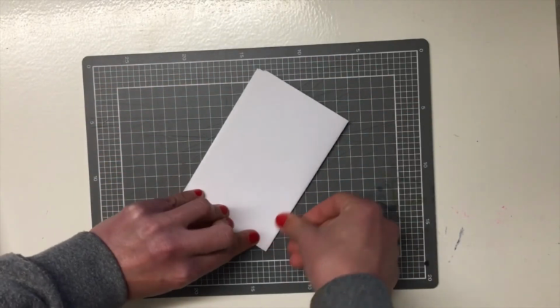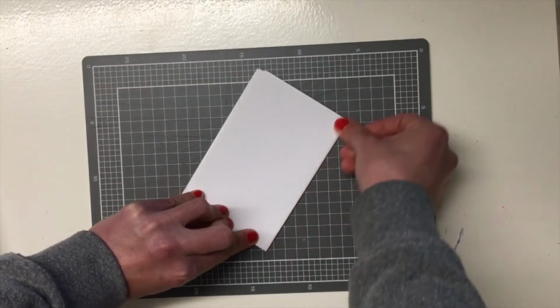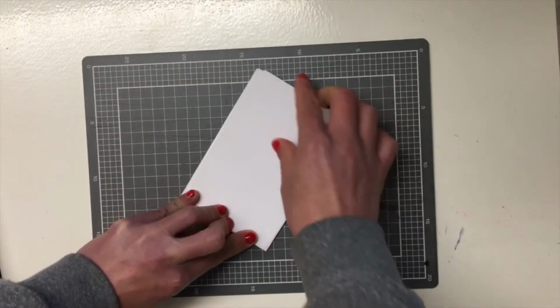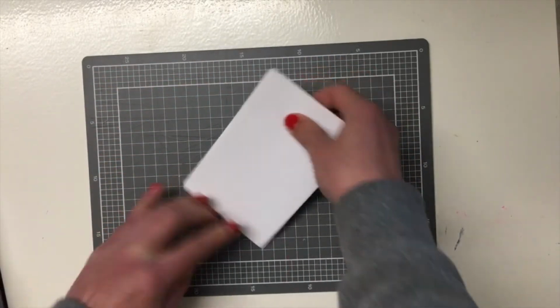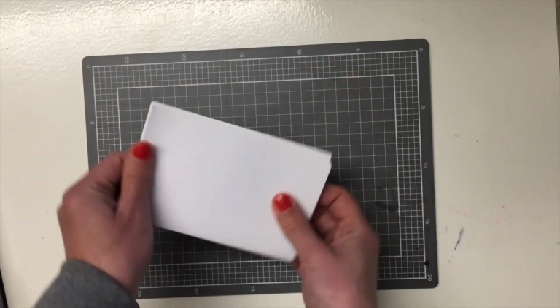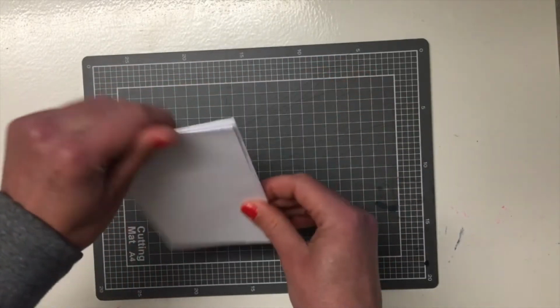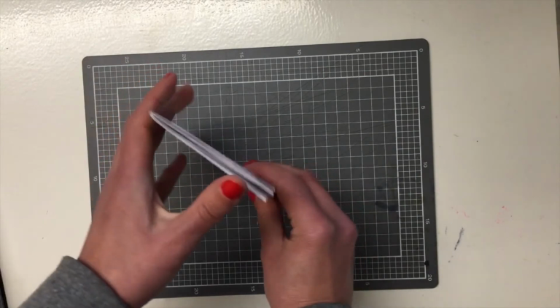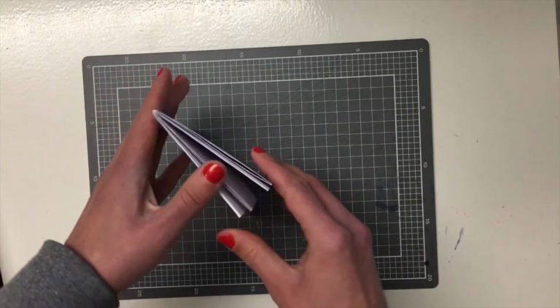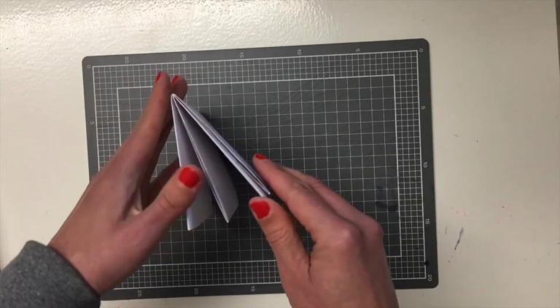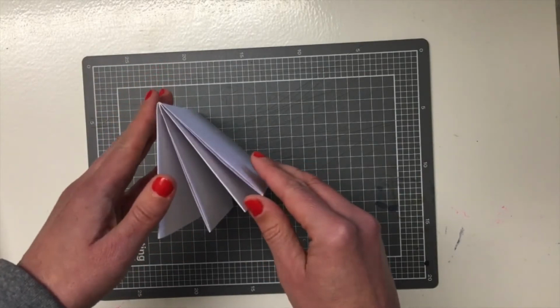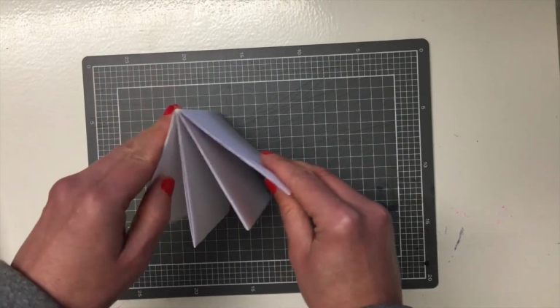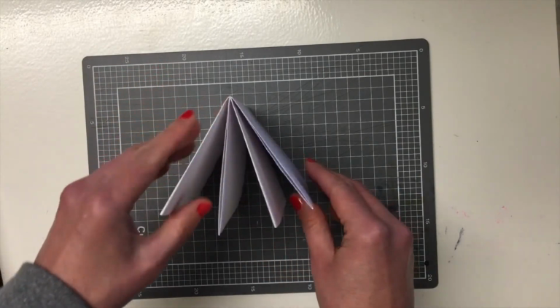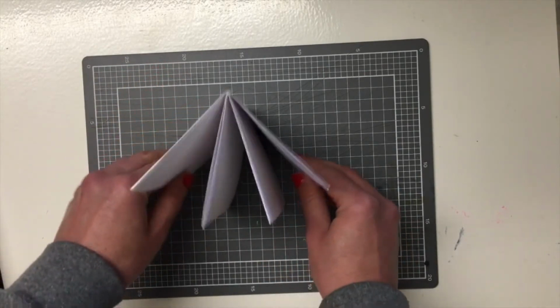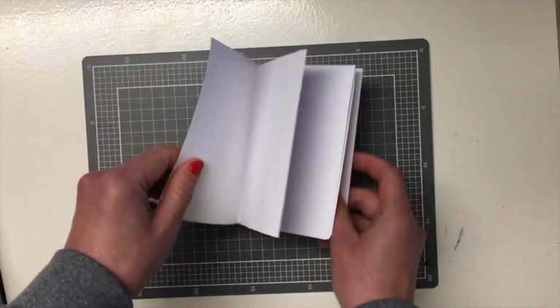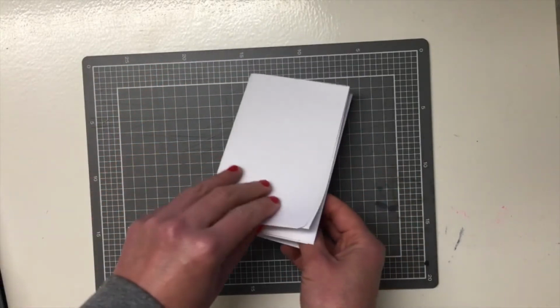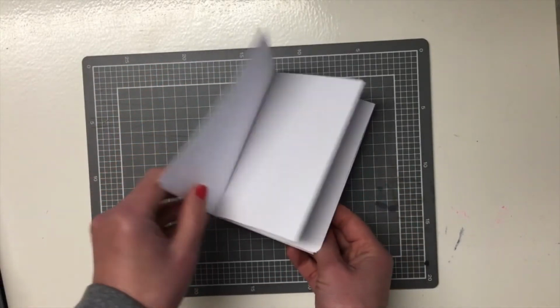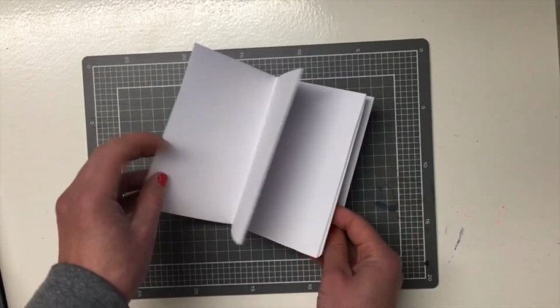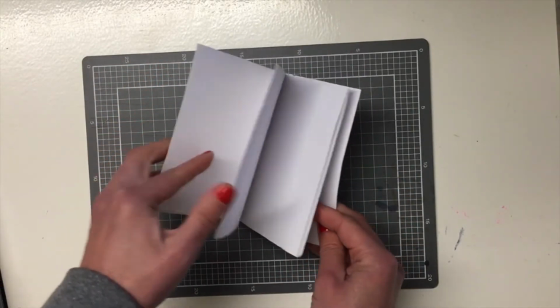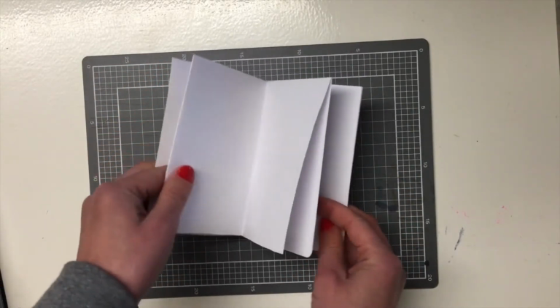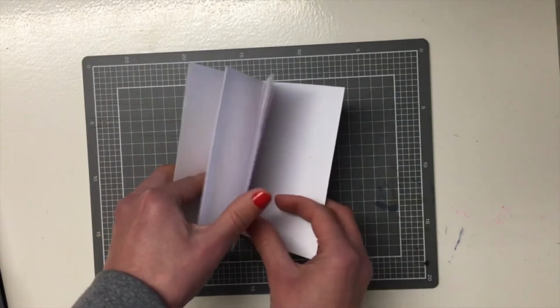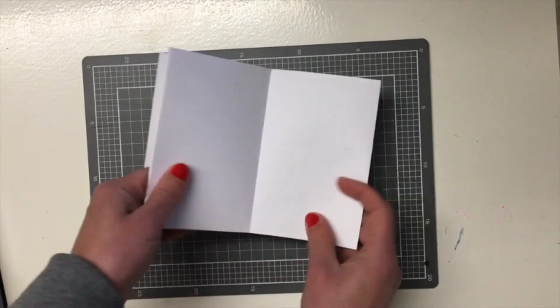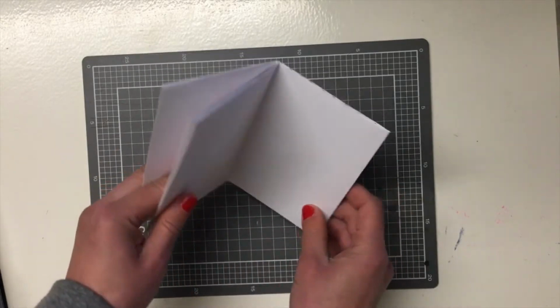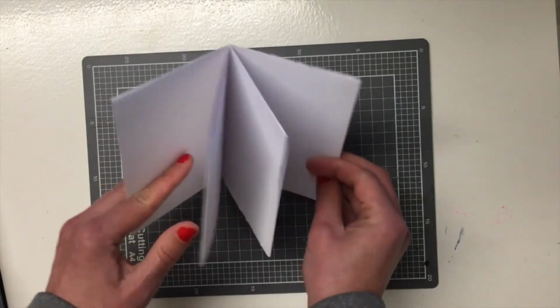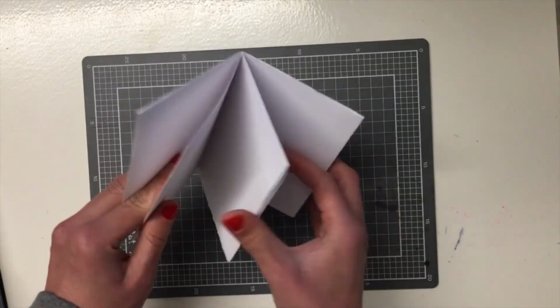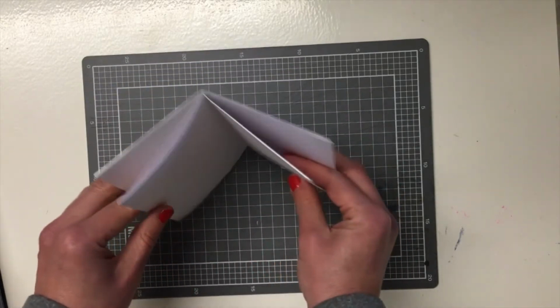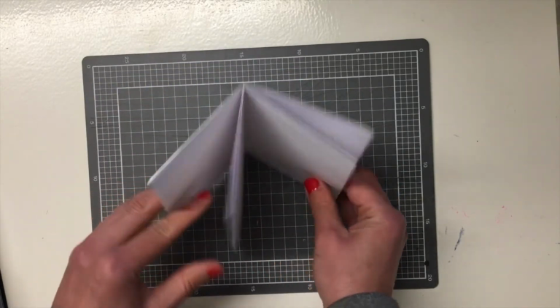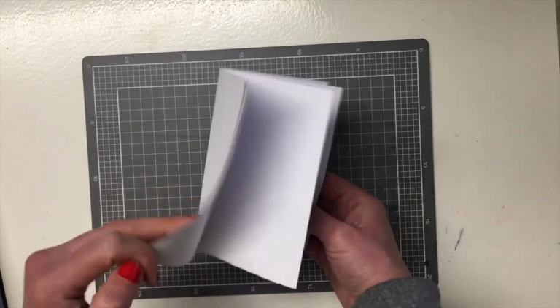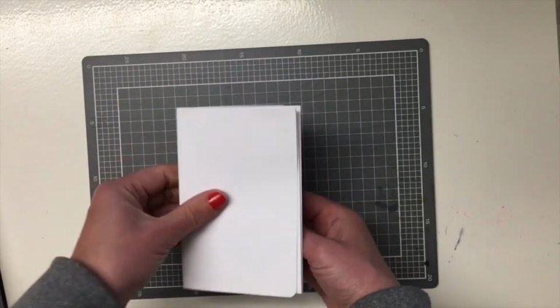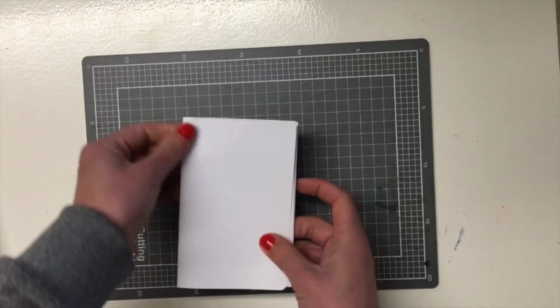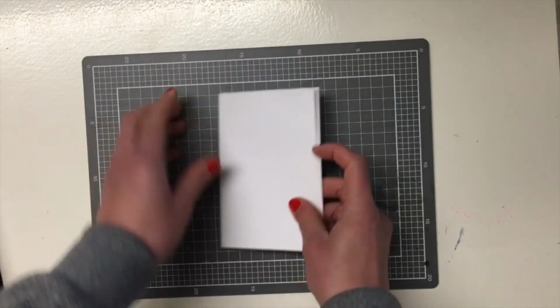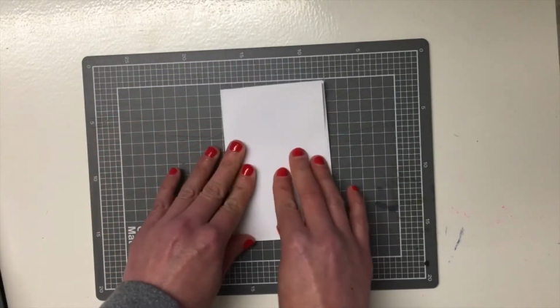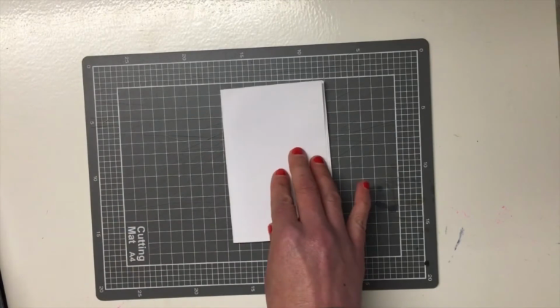Your little zine is ready to go — you can start filling it with some ideas or things that you would like to share and circulate around.